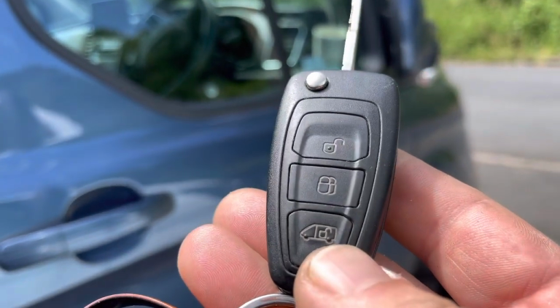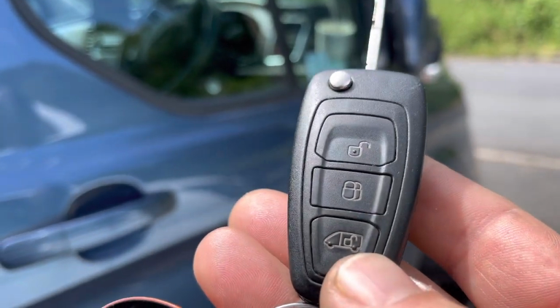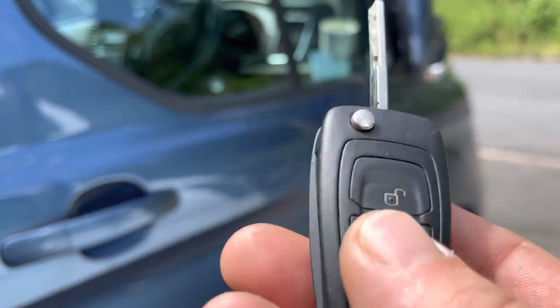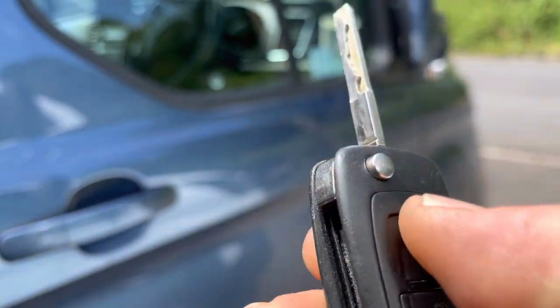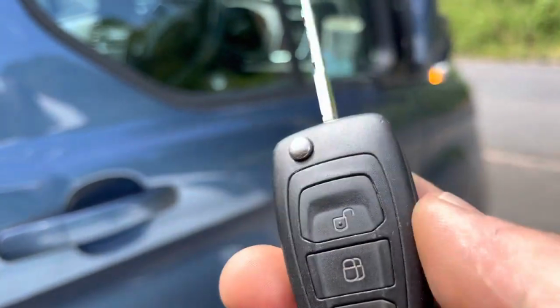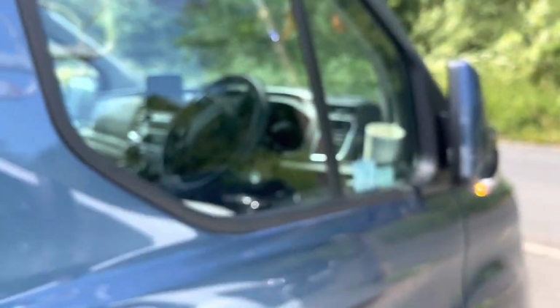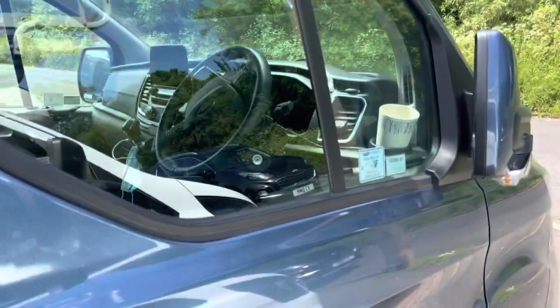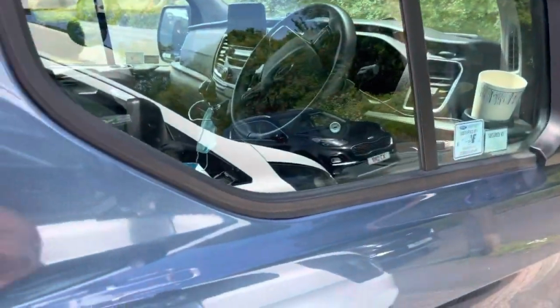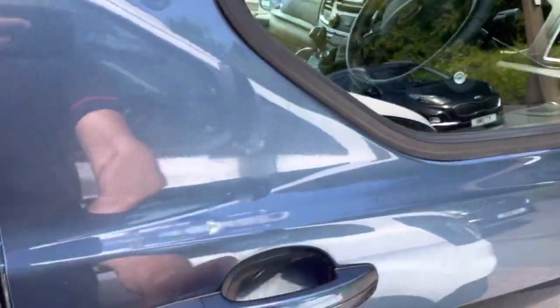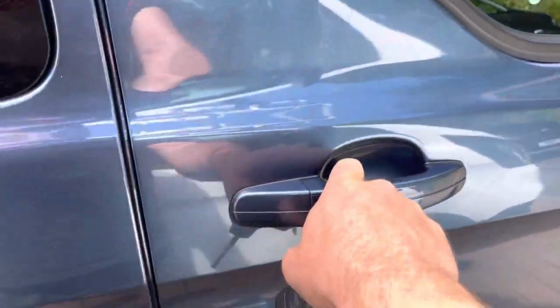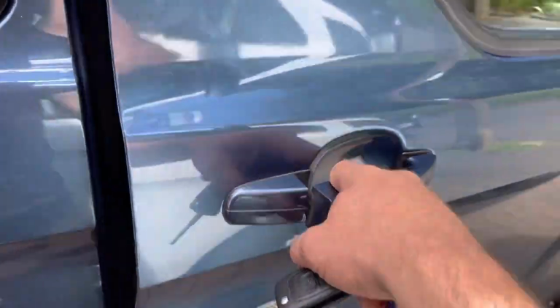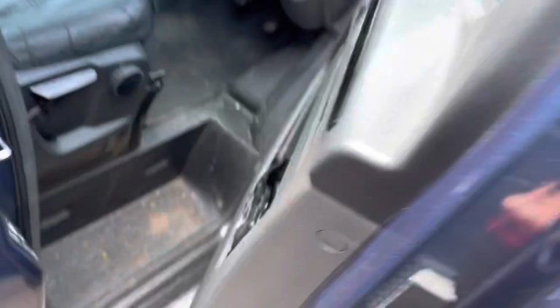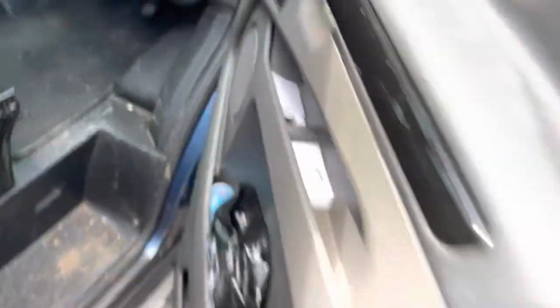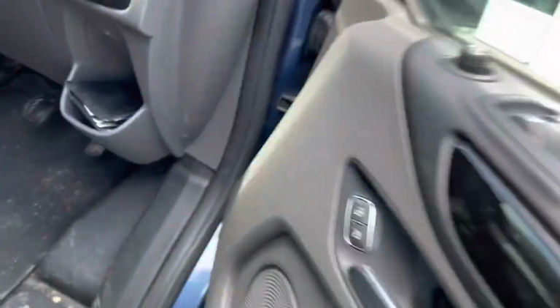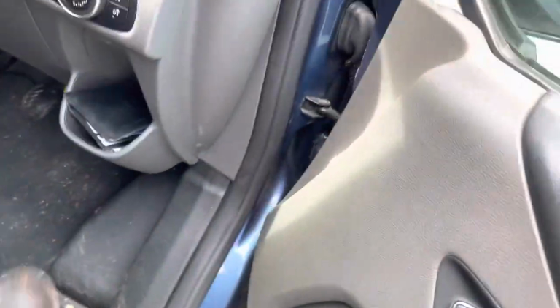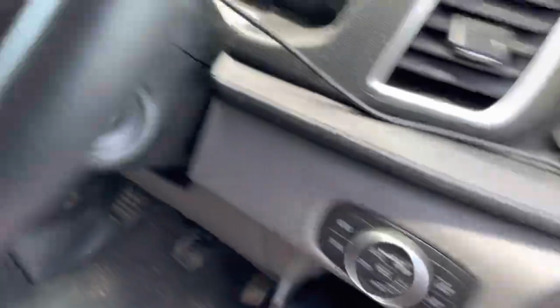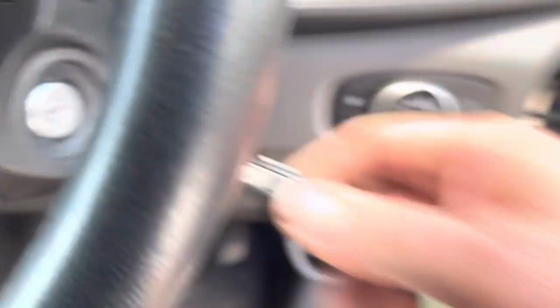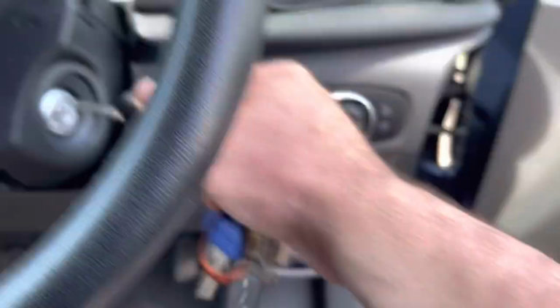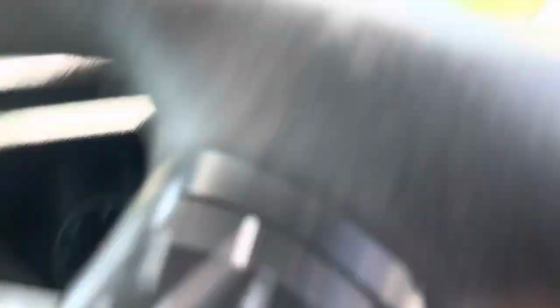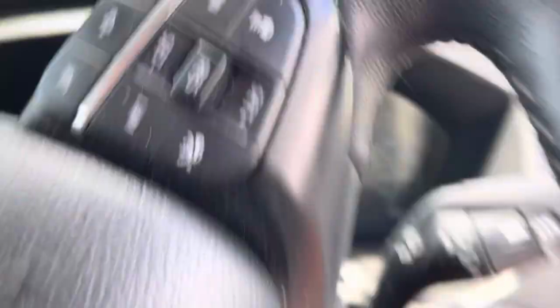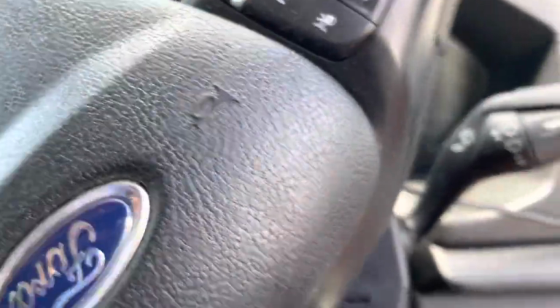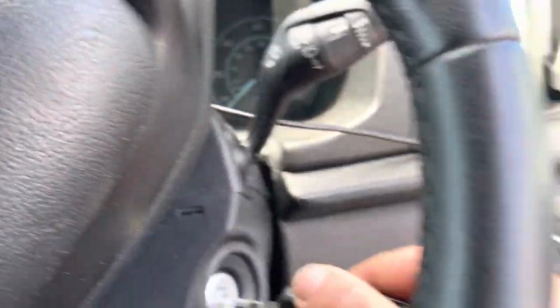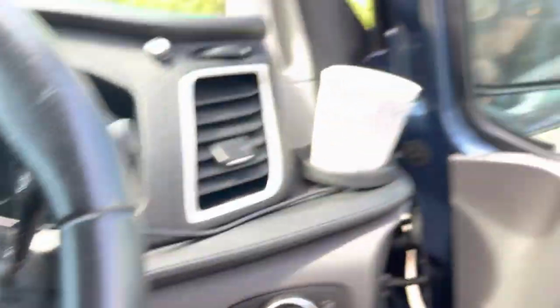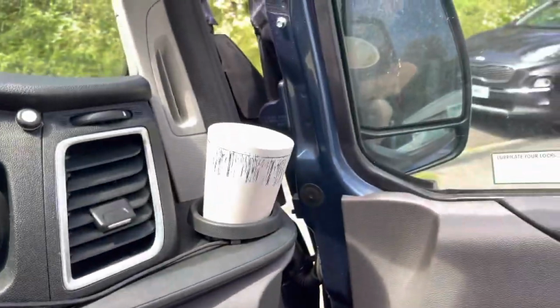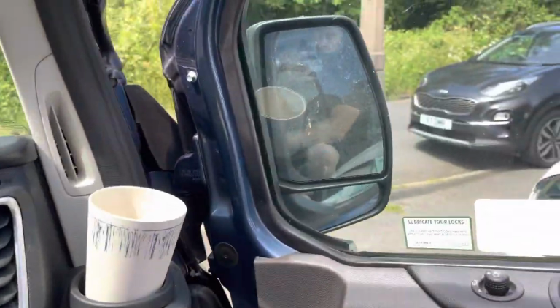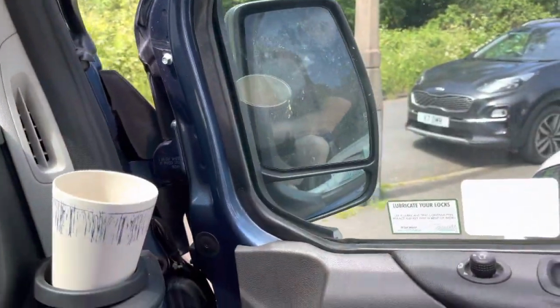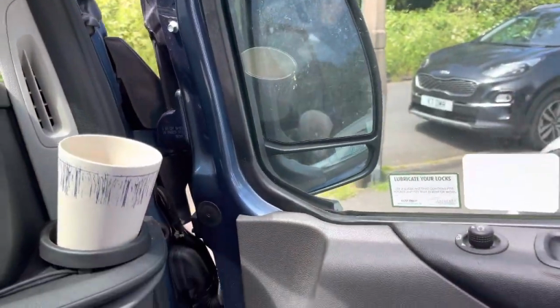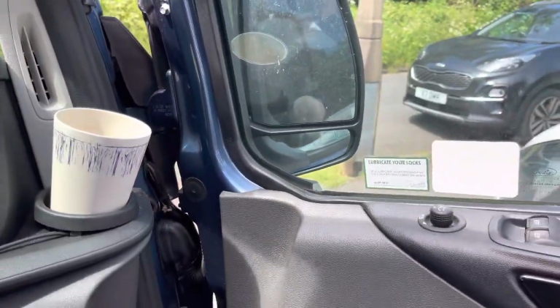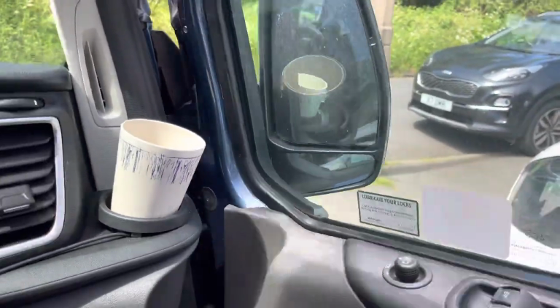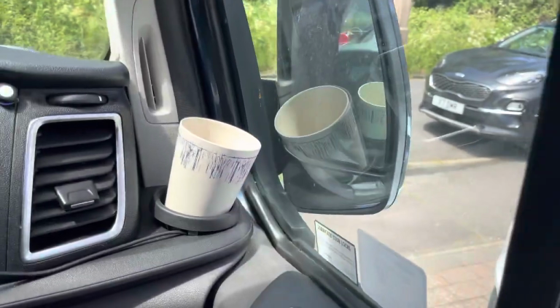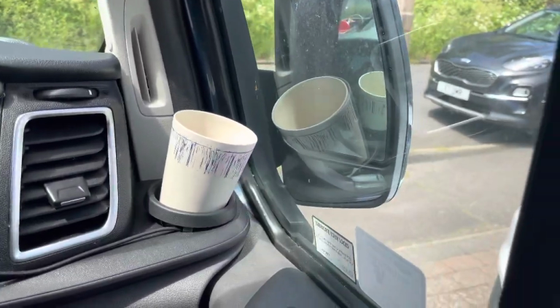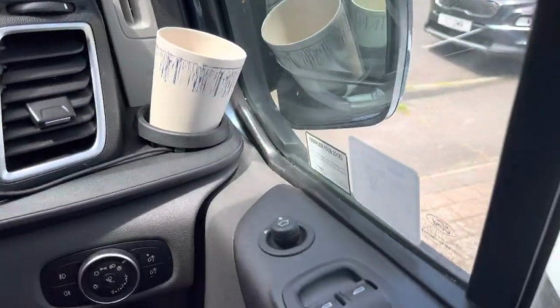To fold the mirrors out again, unlock the vehicle and get in. Then when you start the engine — ready to go — that's when they fold out.